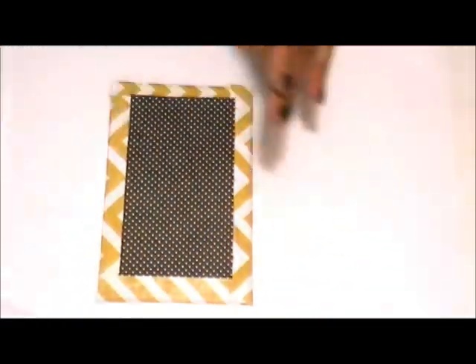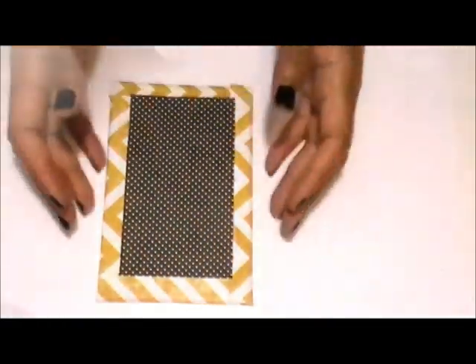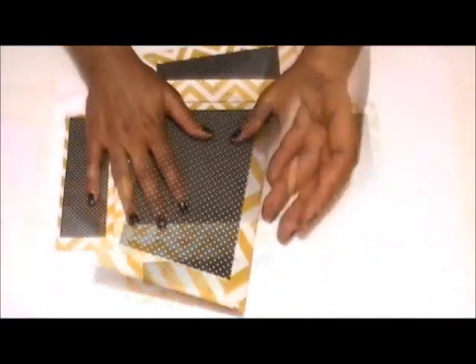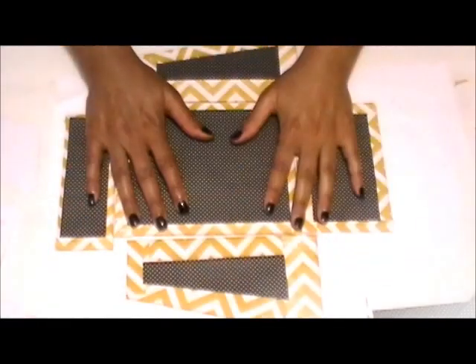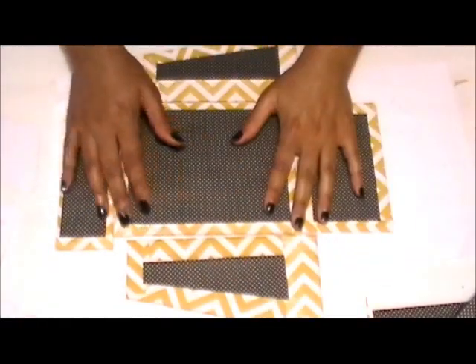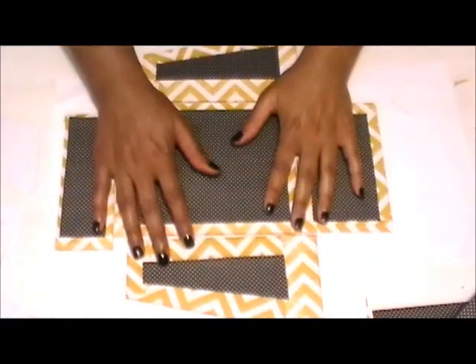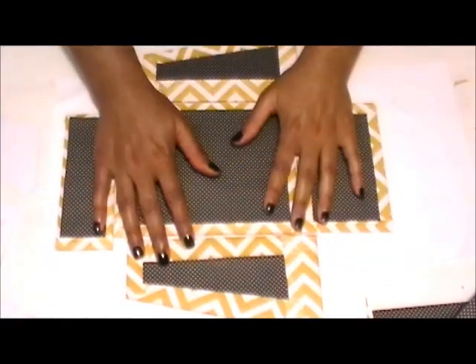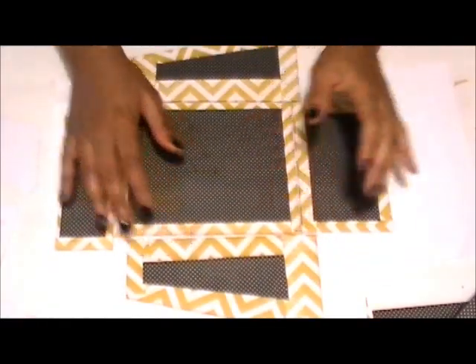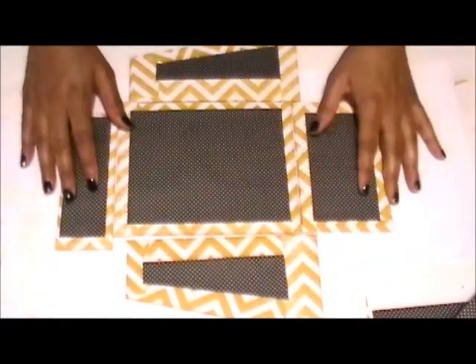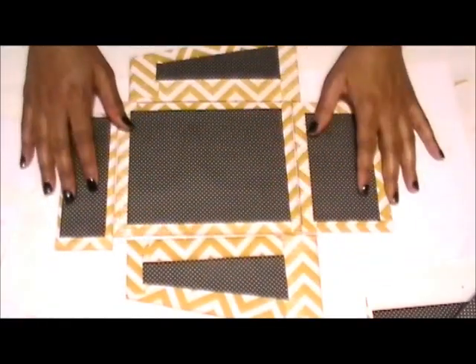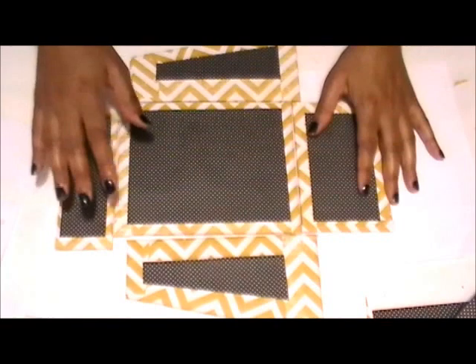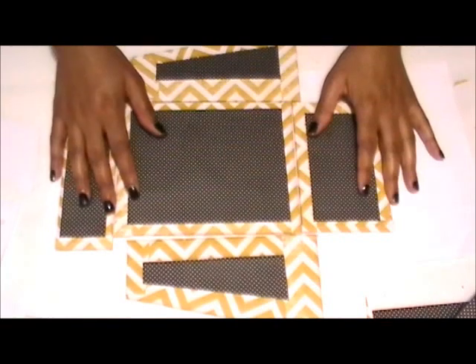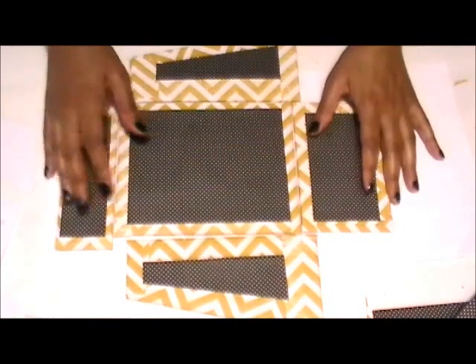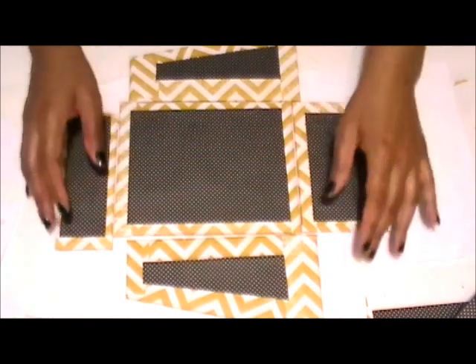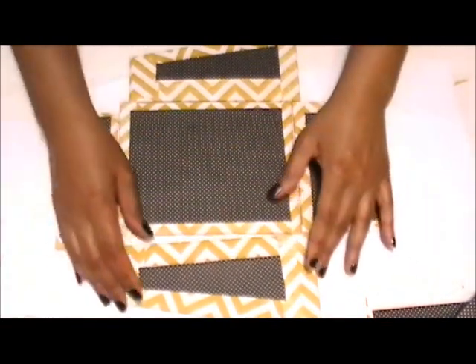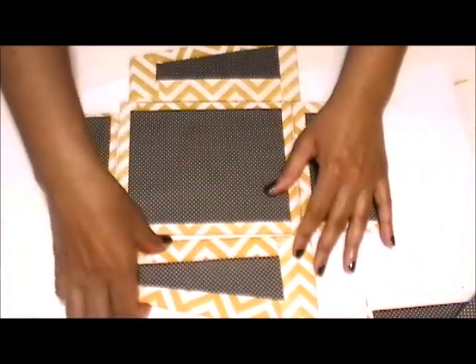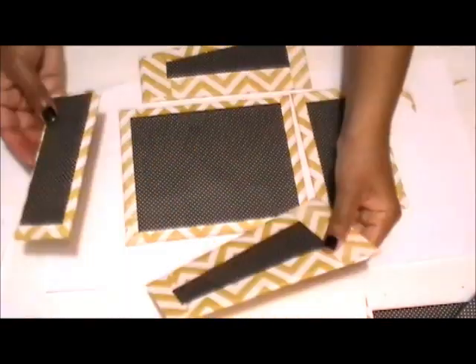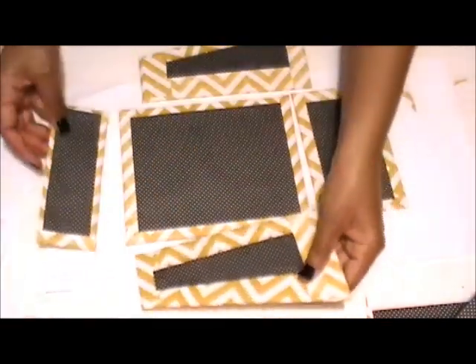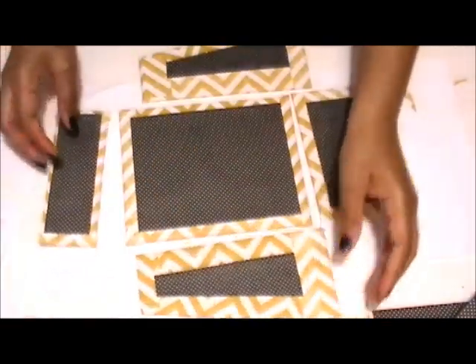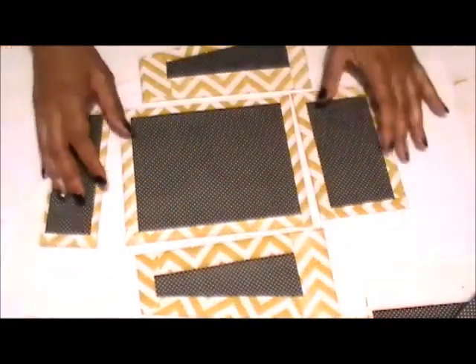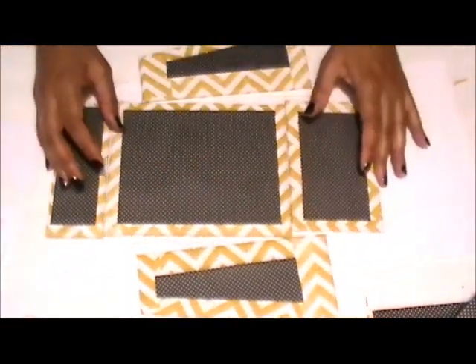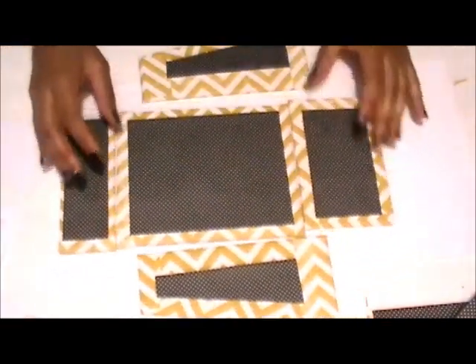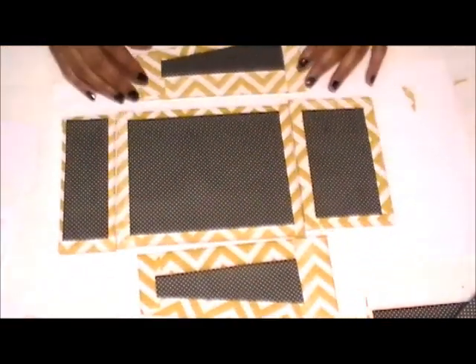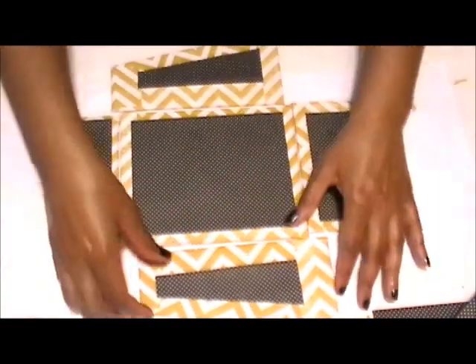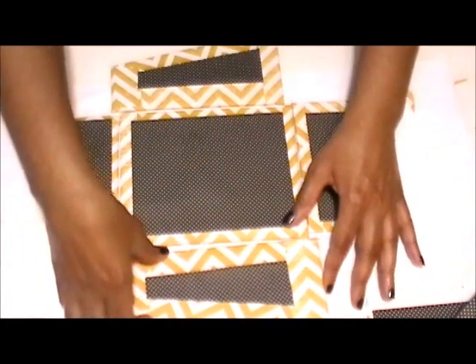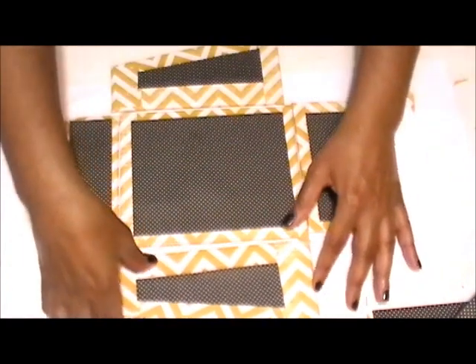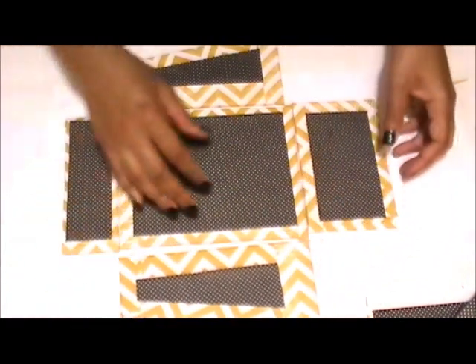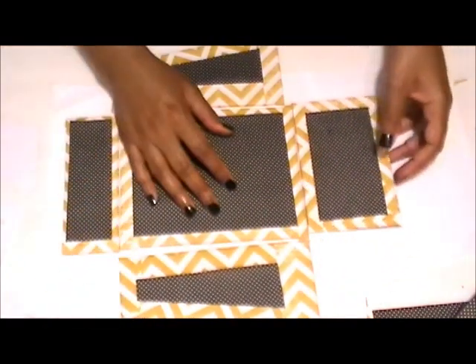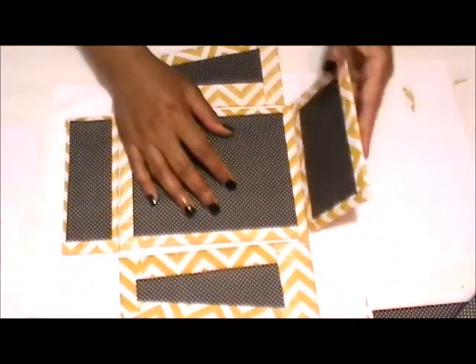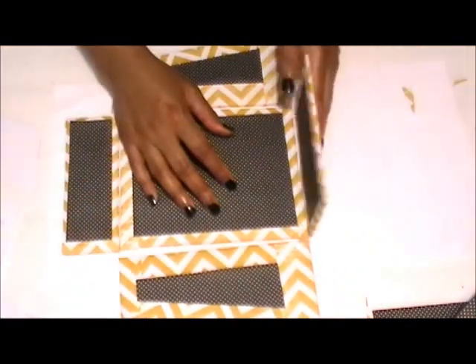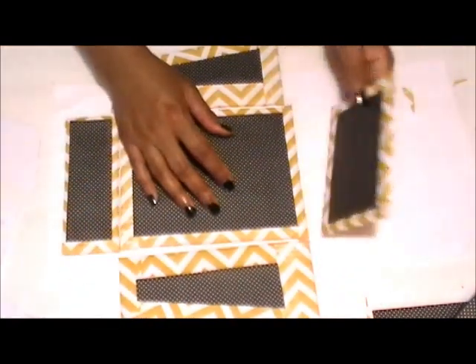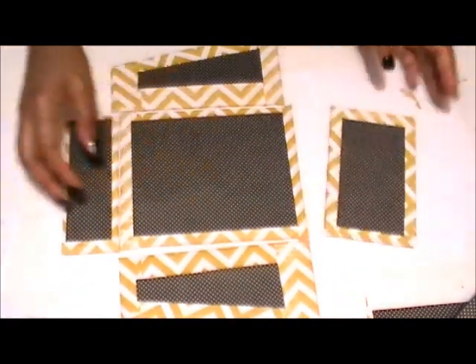Here are all five pieces of the box that I'm about to assemble. I'm going to use my hot glue gun and begin to glue the box together.